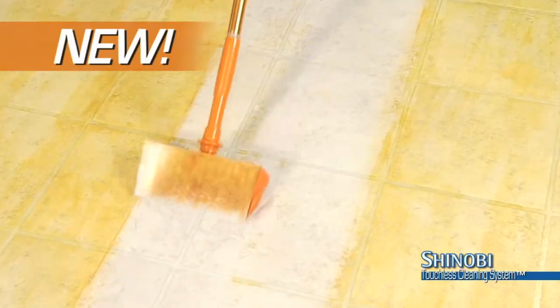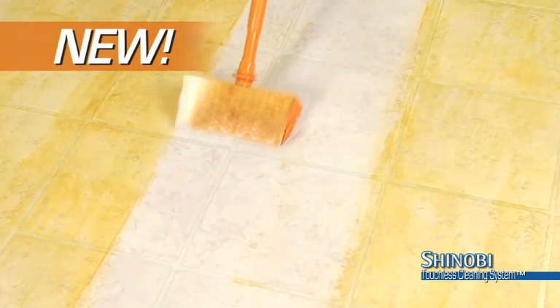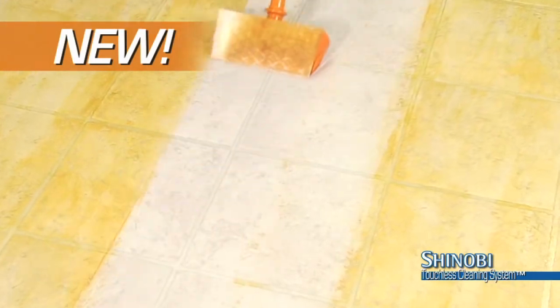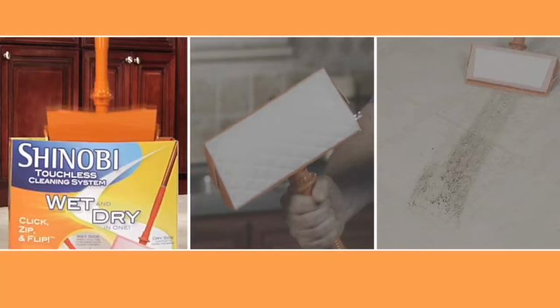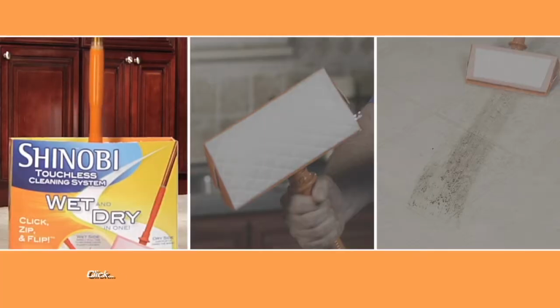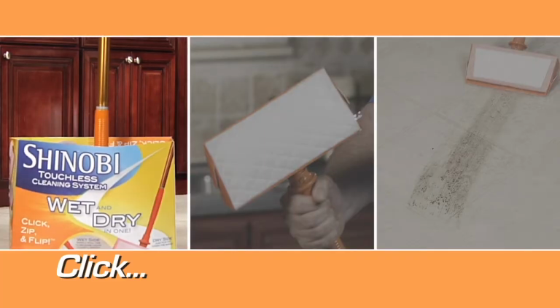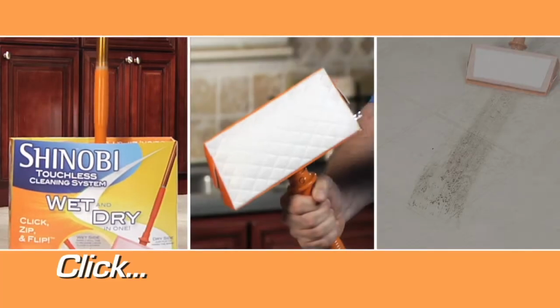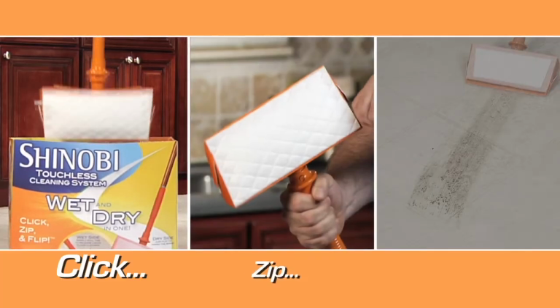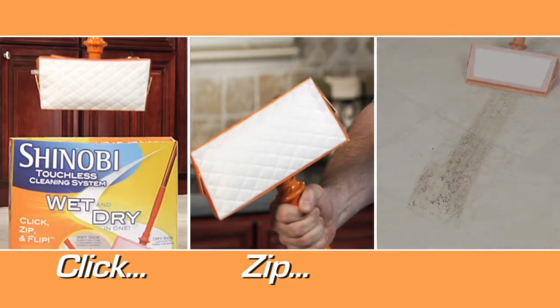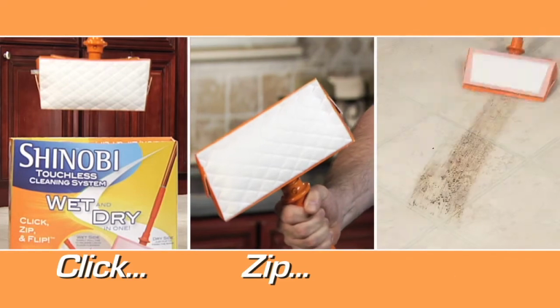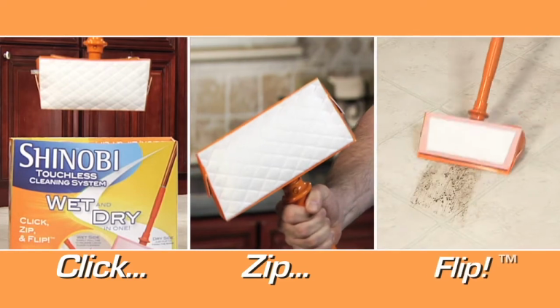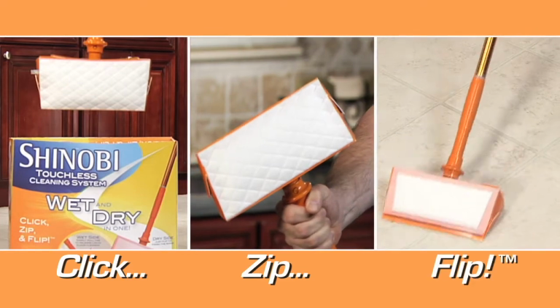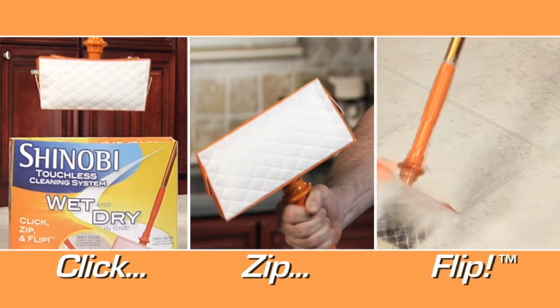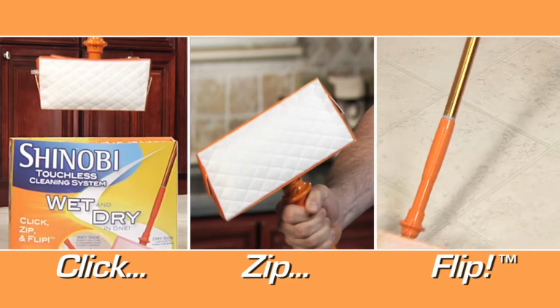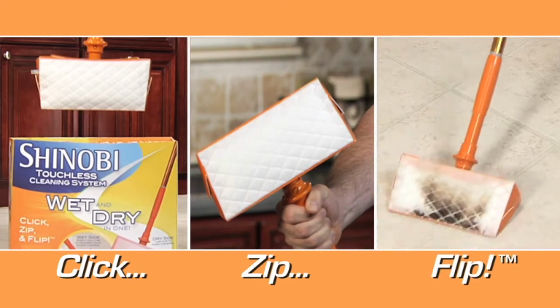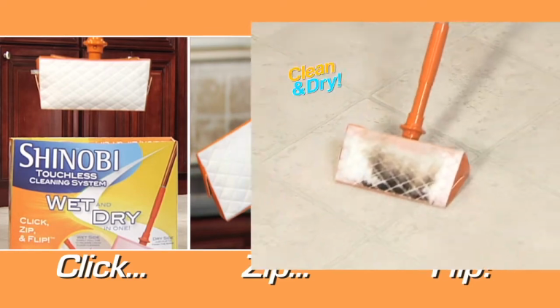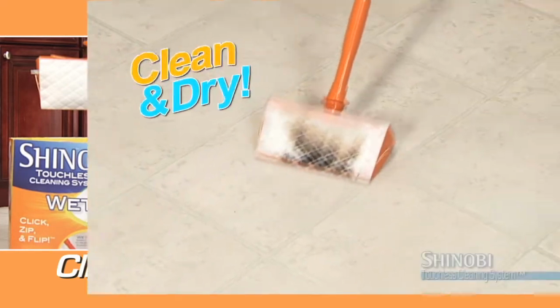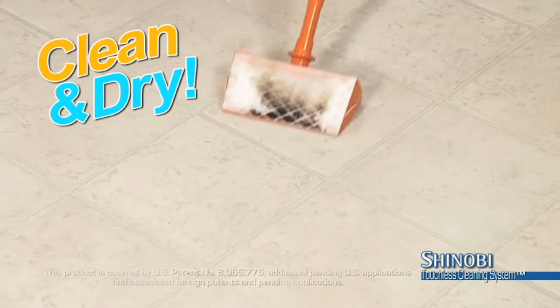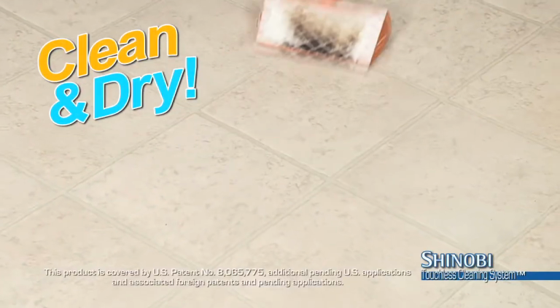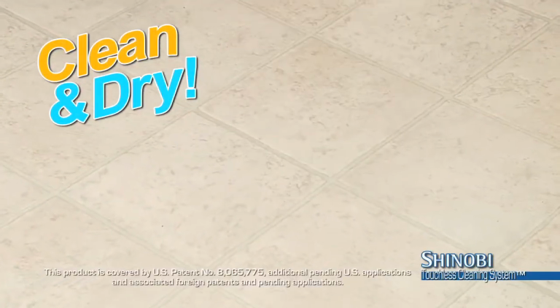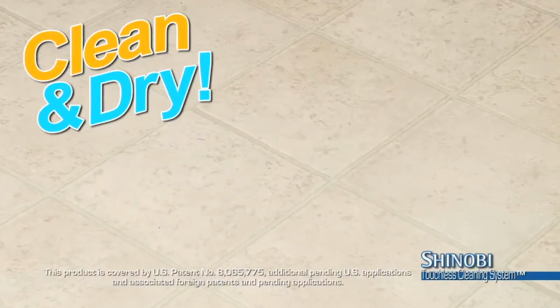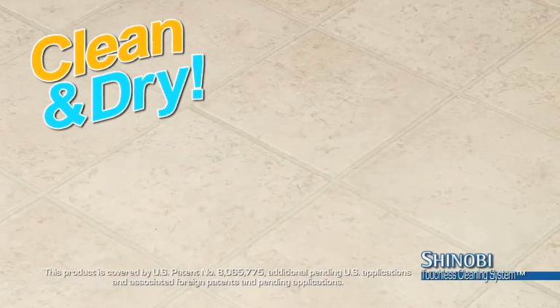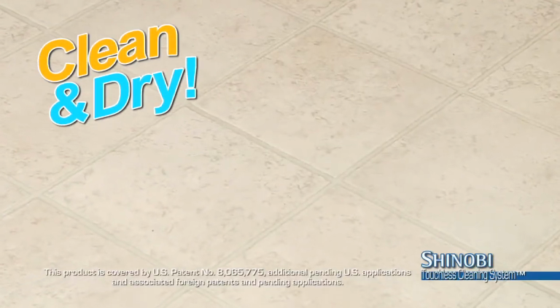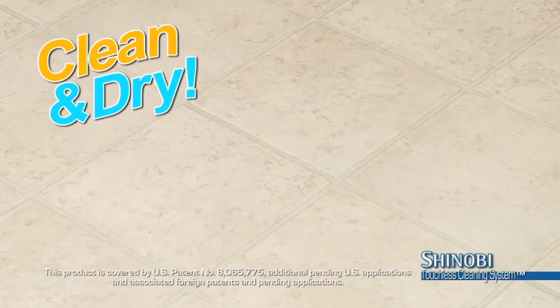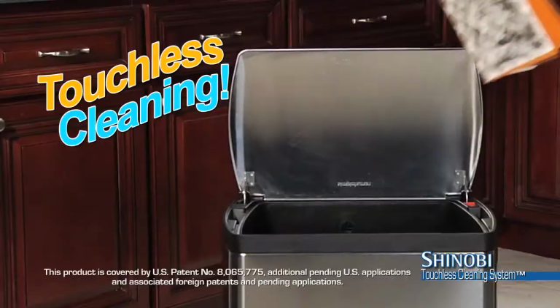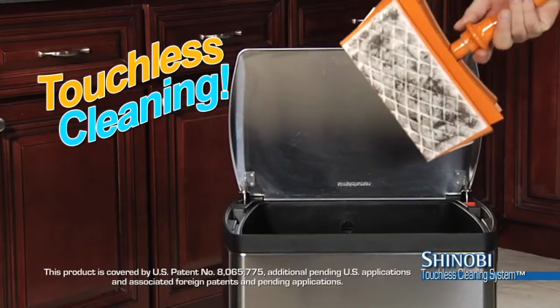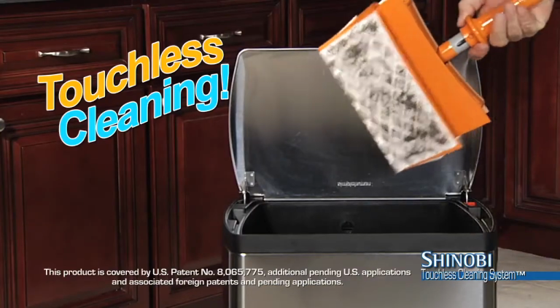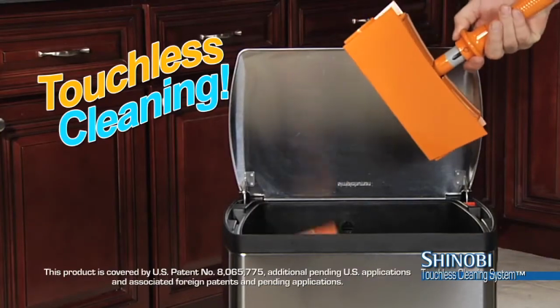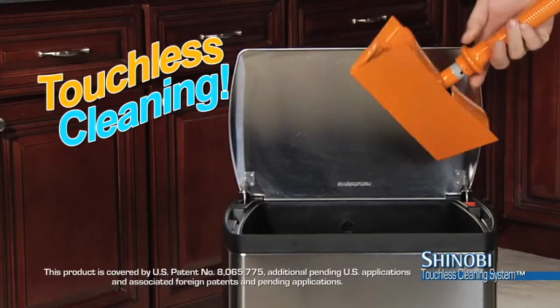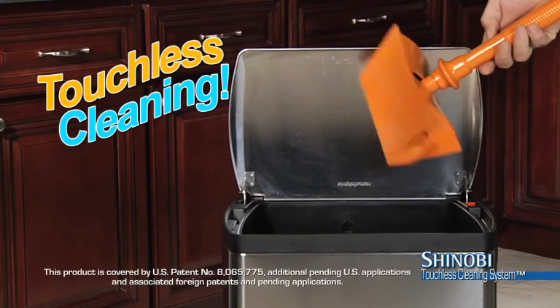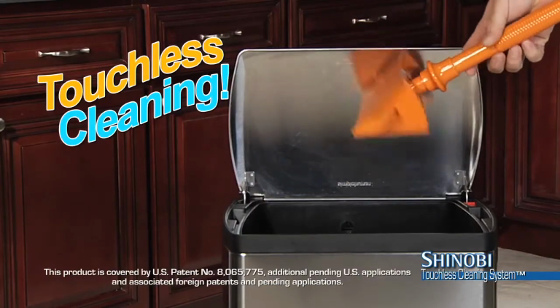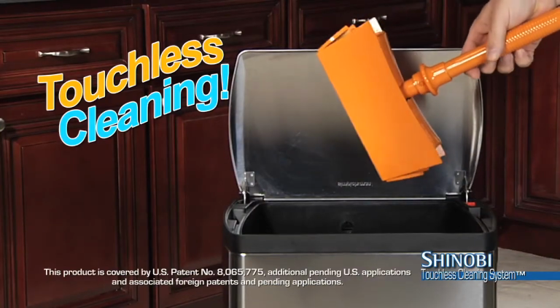With Shinobi, you just click, zip, clean, and then flip. Your floor is totally clean and completely dry. And look, you just click to eject all that dirt right in the trash.